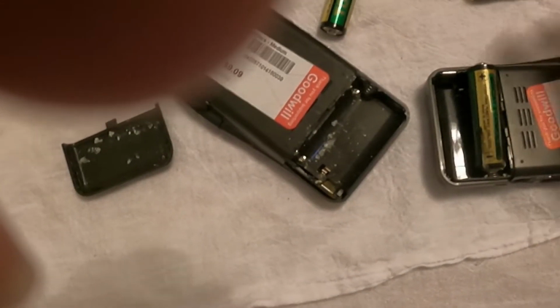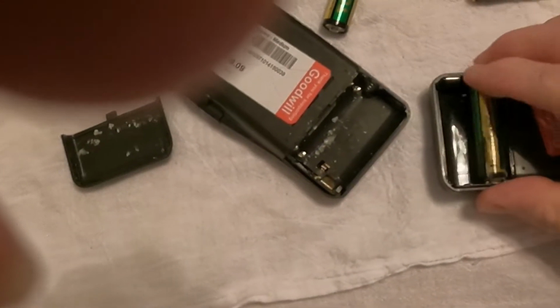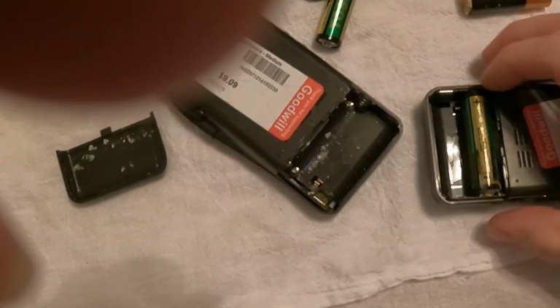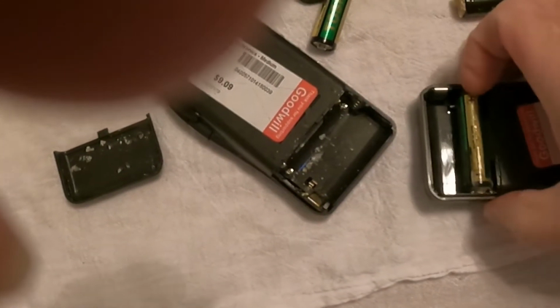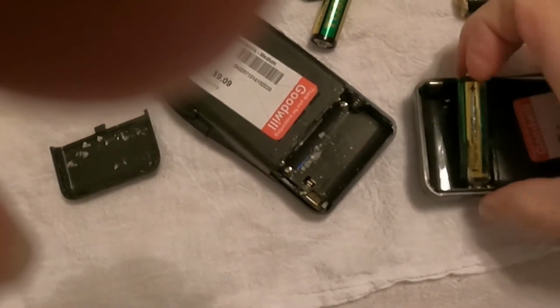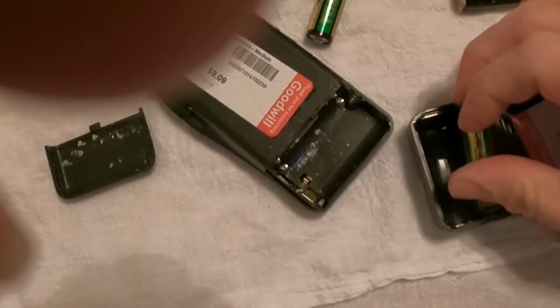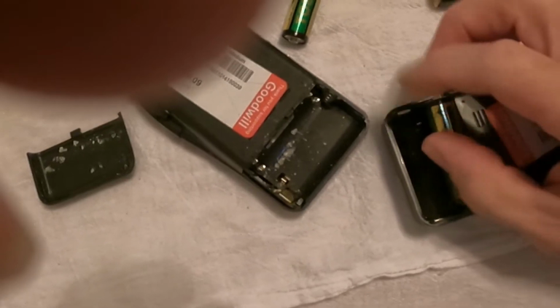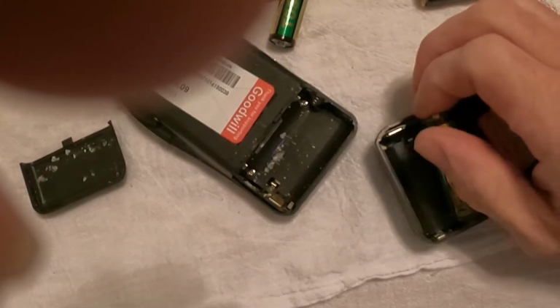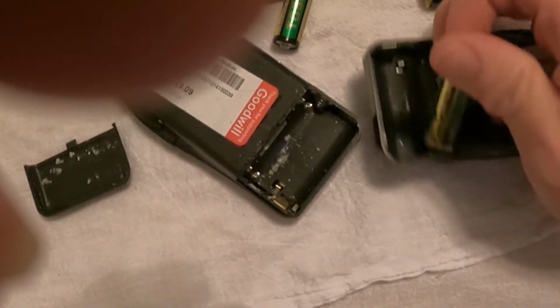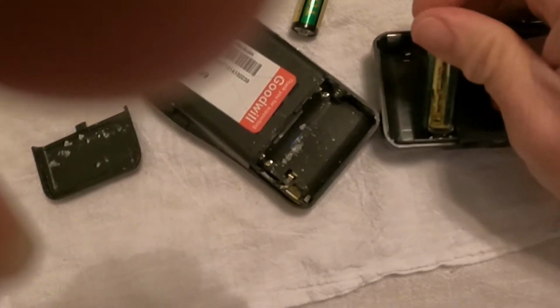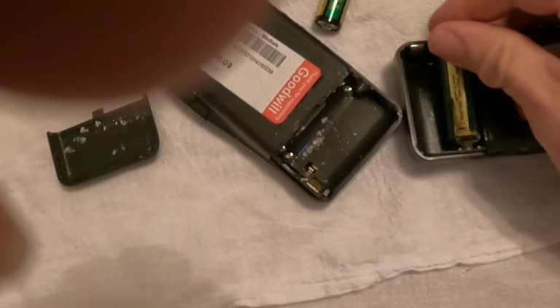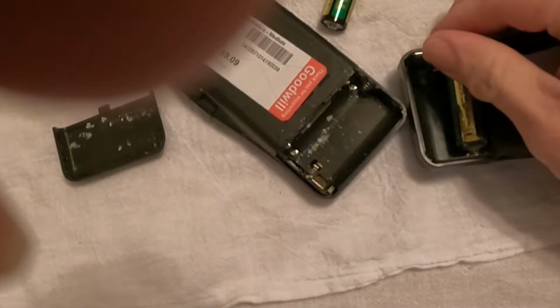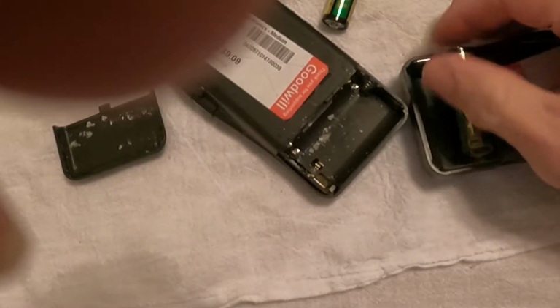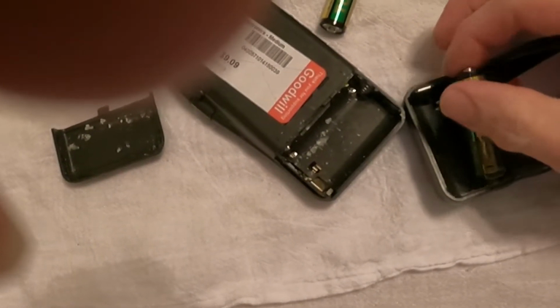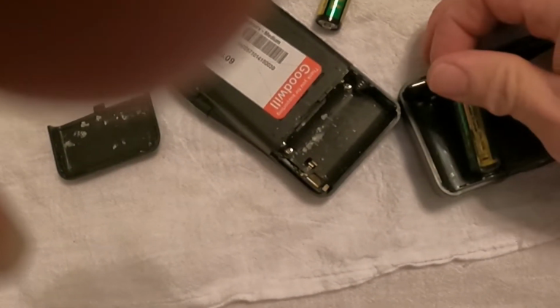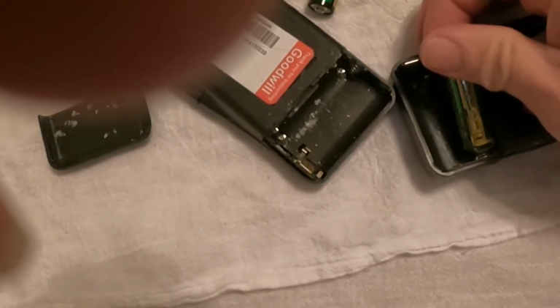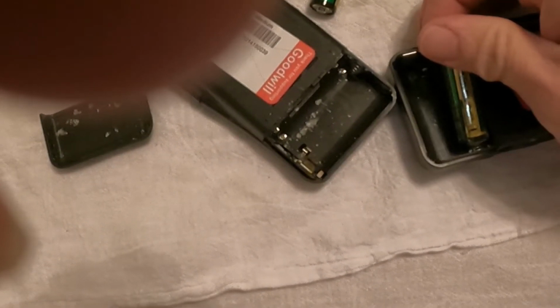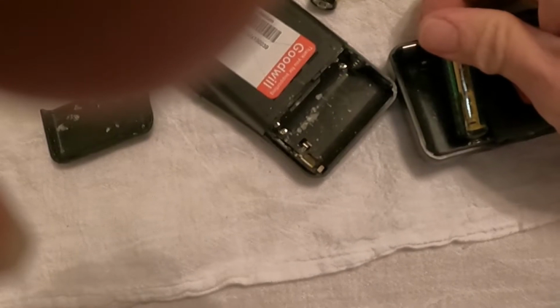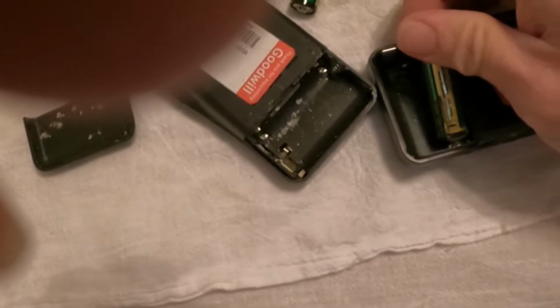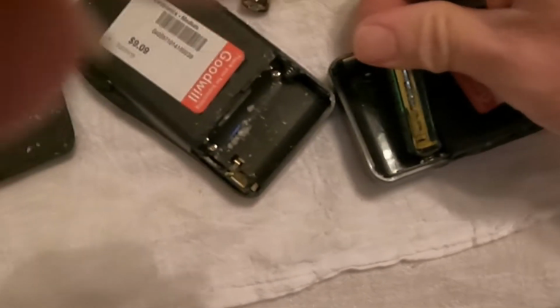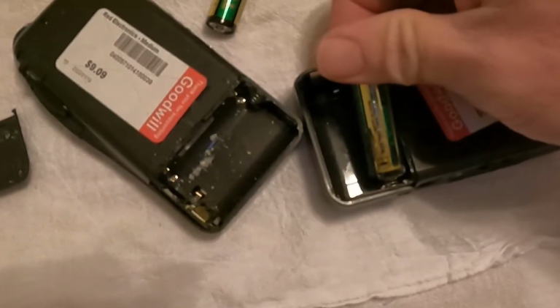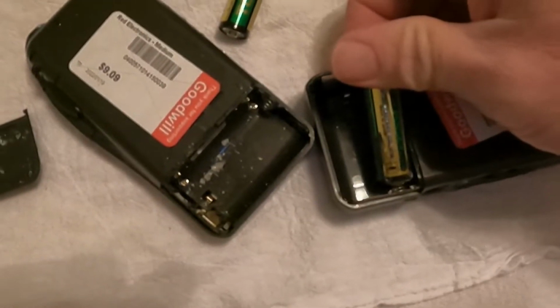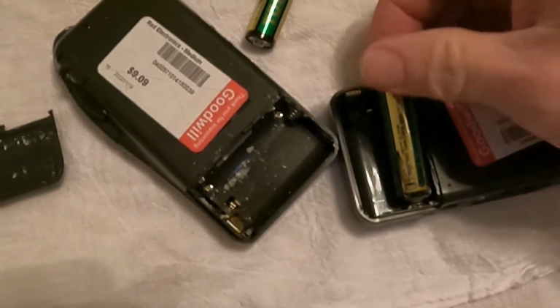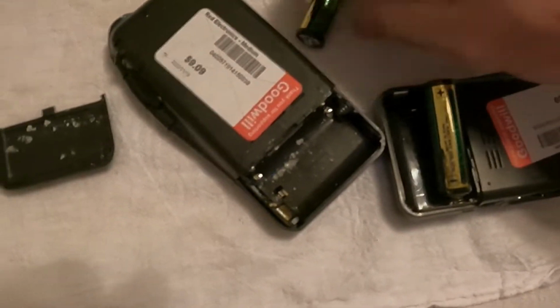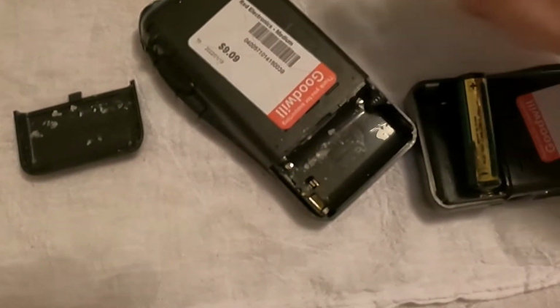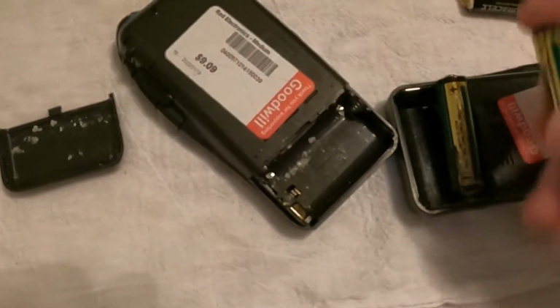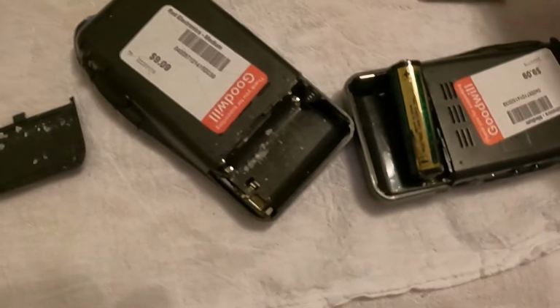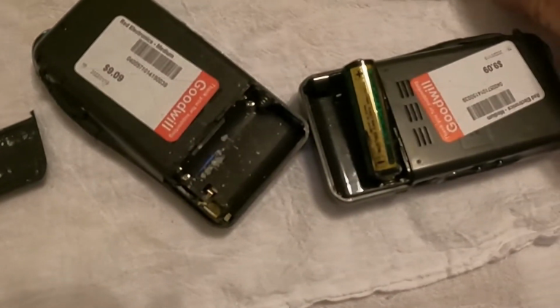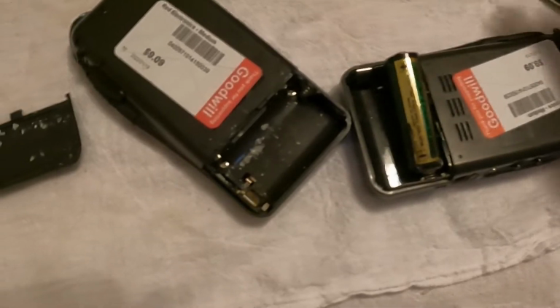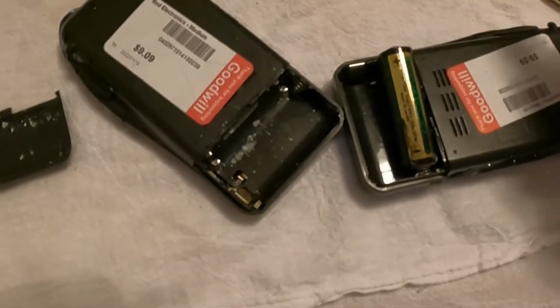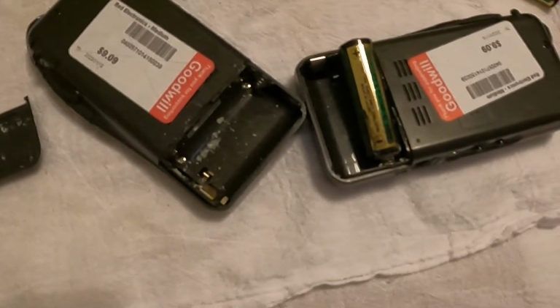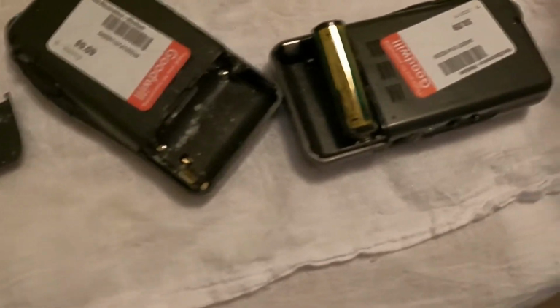So when I pull this one out, I want to go this way. I can see that it's sticking on there — it's actually sticking, but that's why you want to take them out that way so you don't rip off or damage the spring.